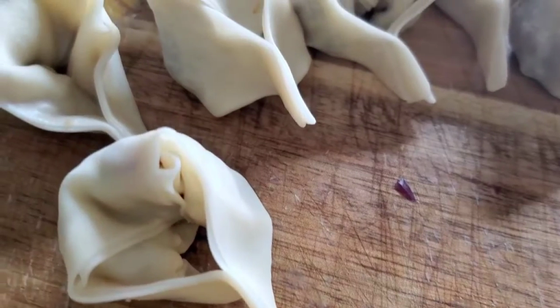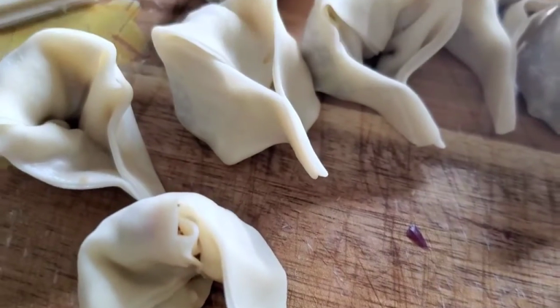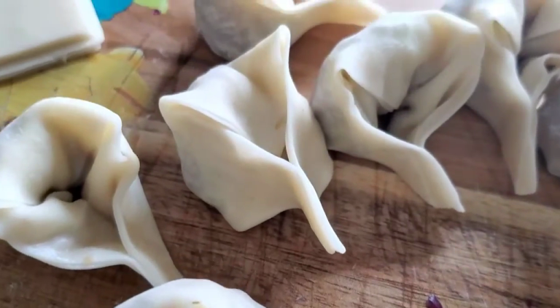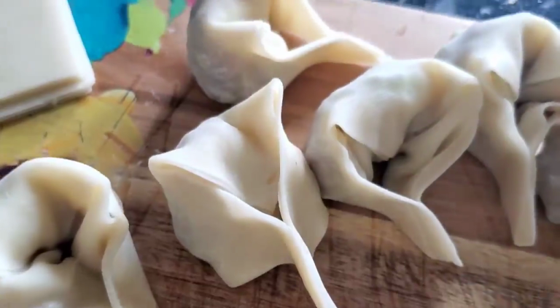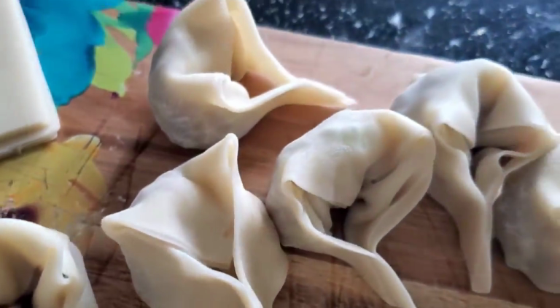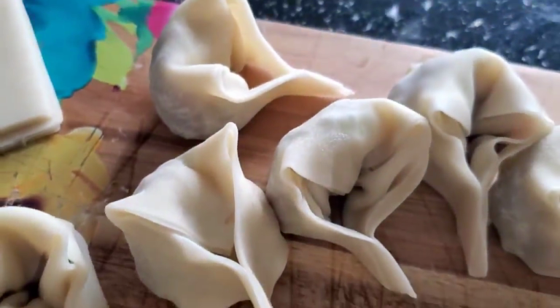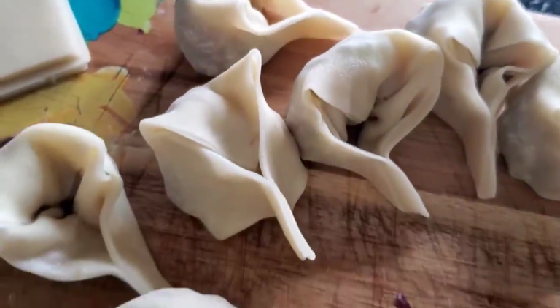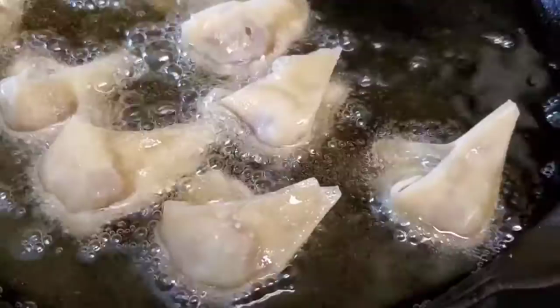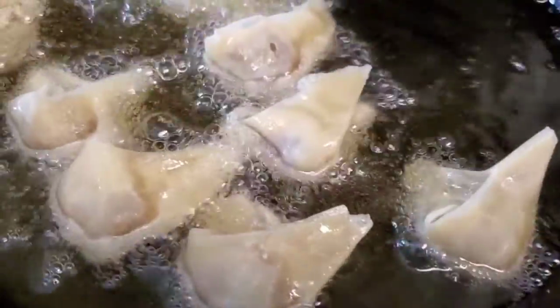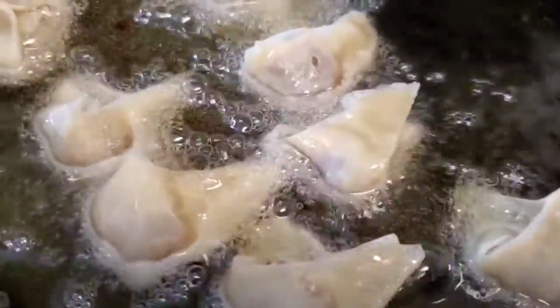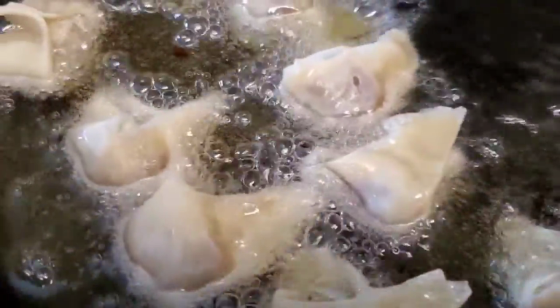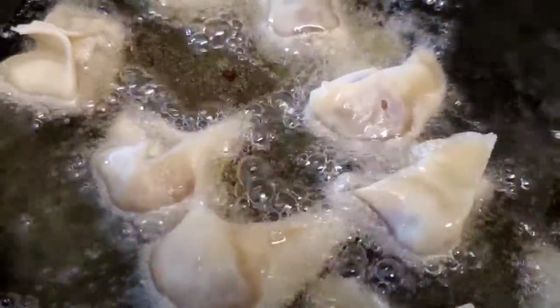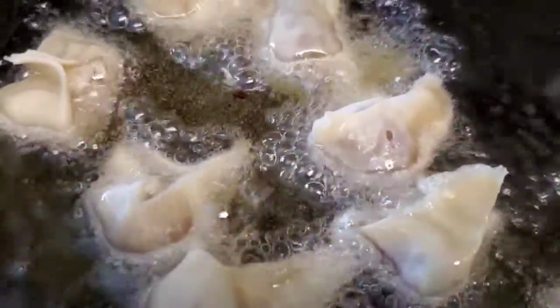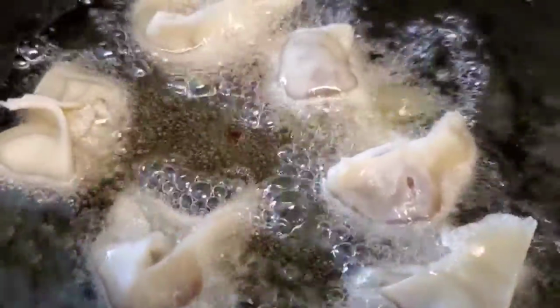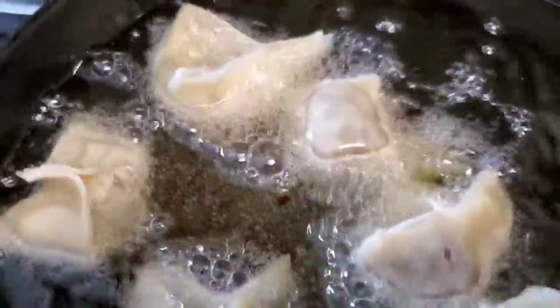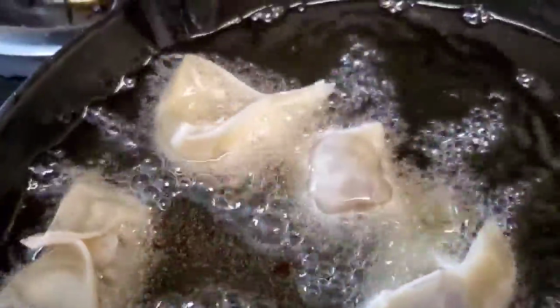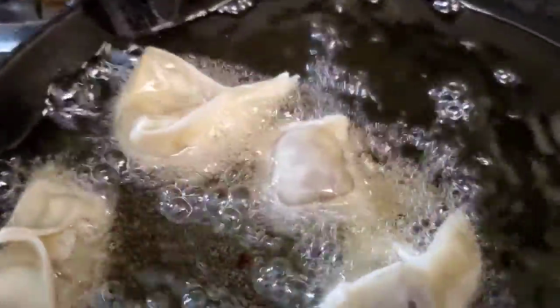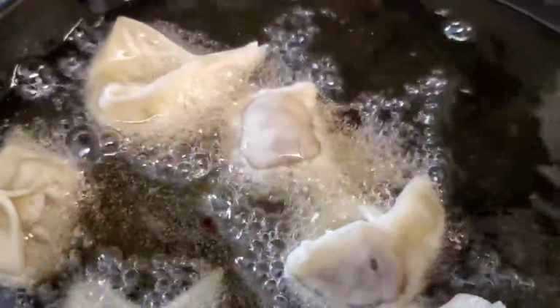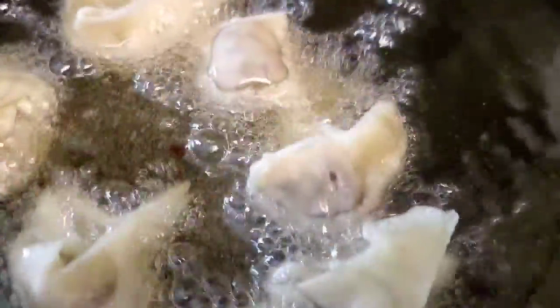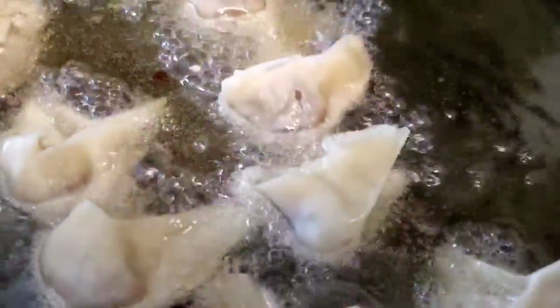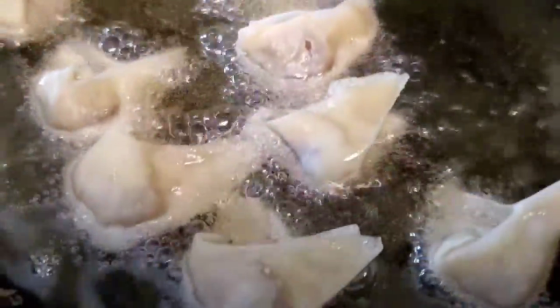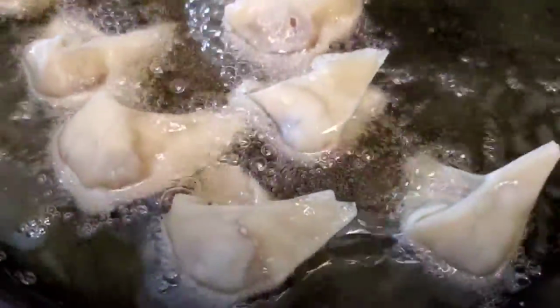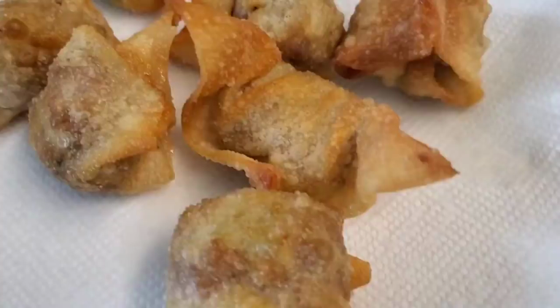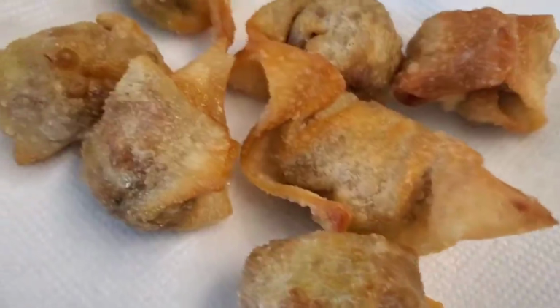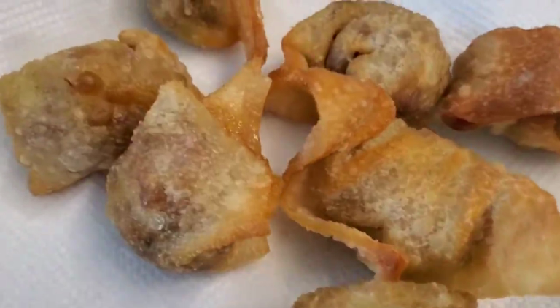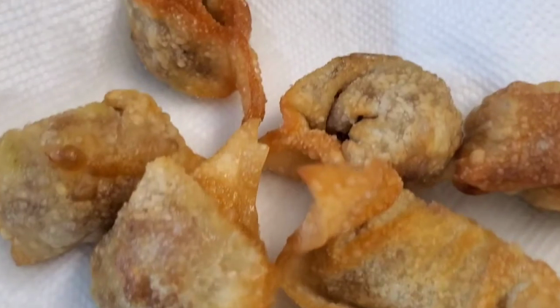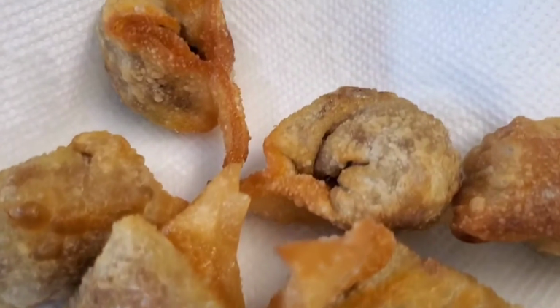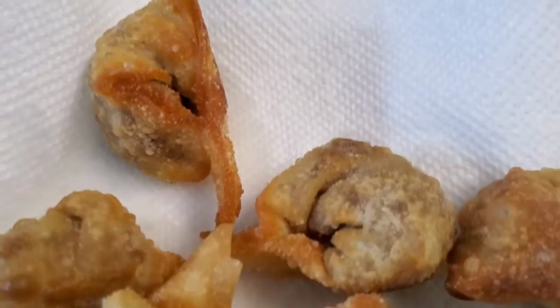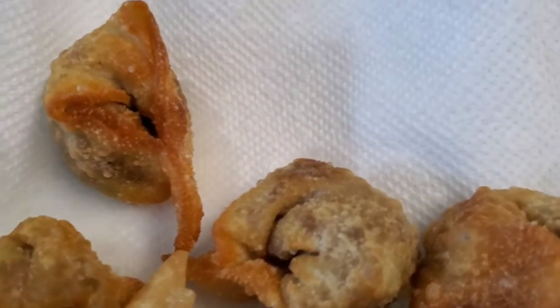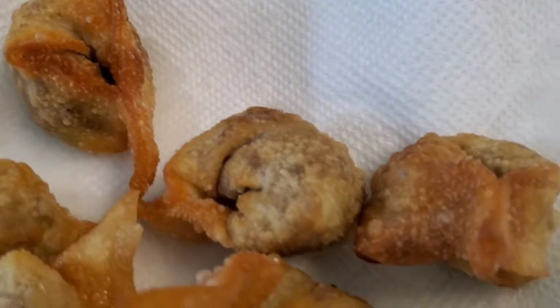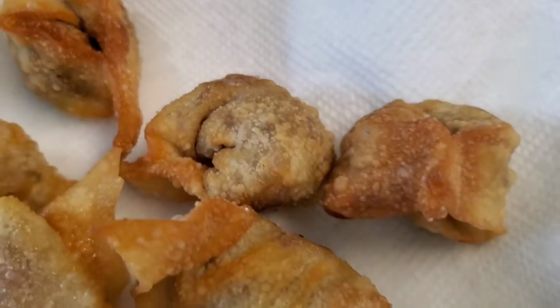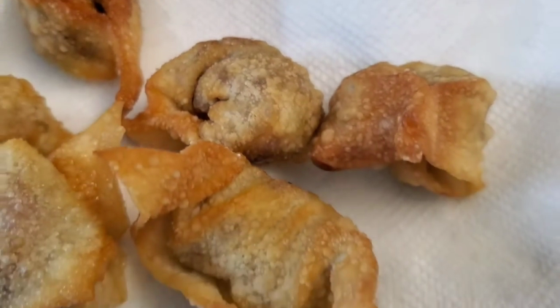While you are filling your wontons, you're going to heat your oil. Once the oil has heated, cook them on all sides for about three minutes each, or until lightly golden brown. Drain the wontons on some paper towels and you're ready to go.